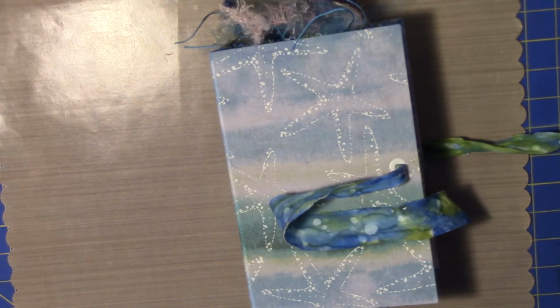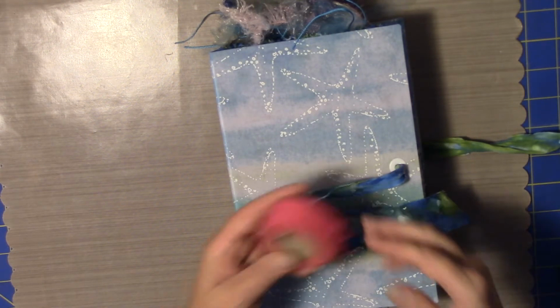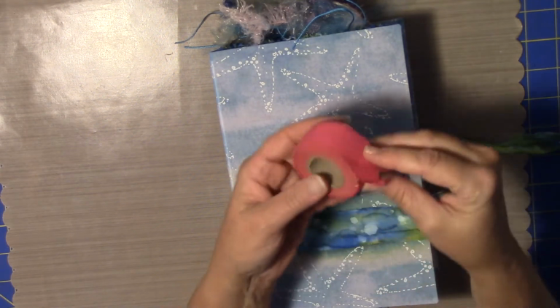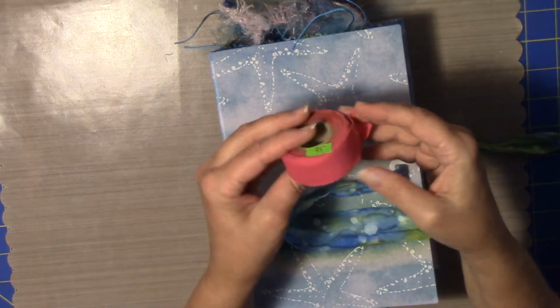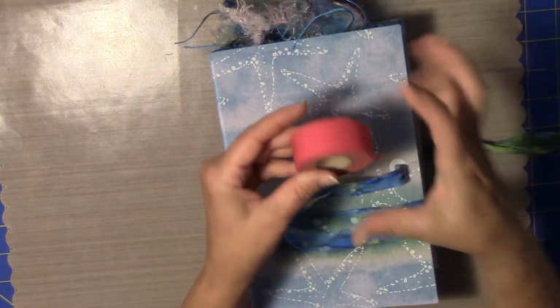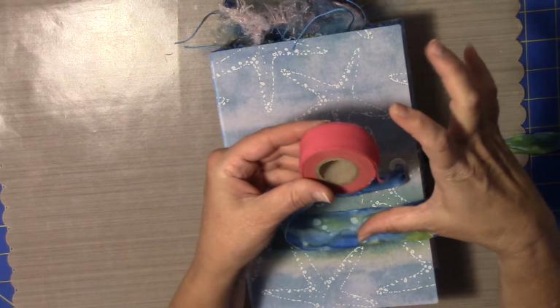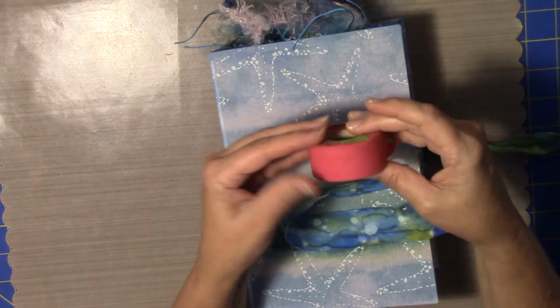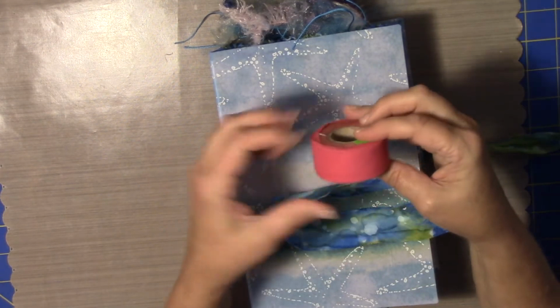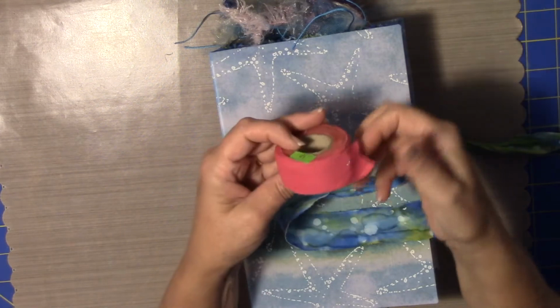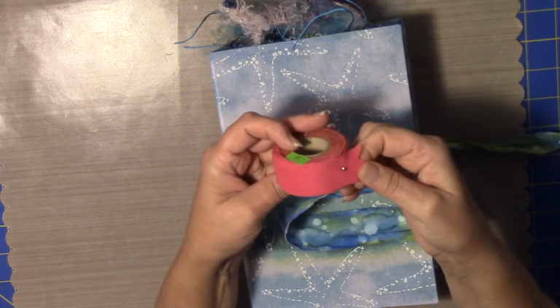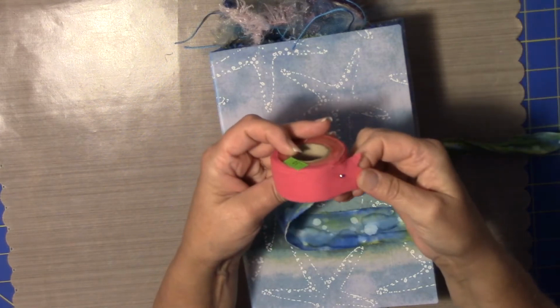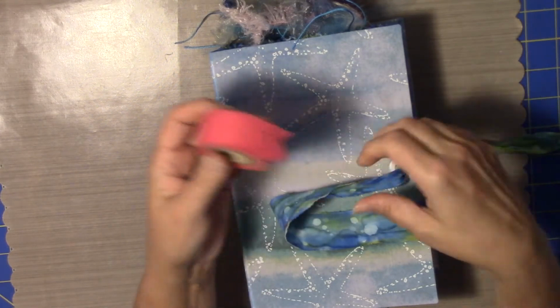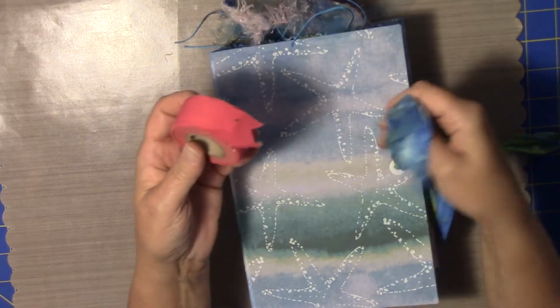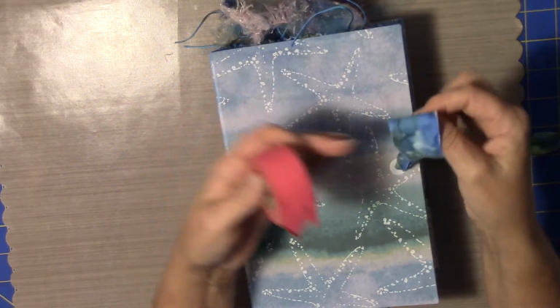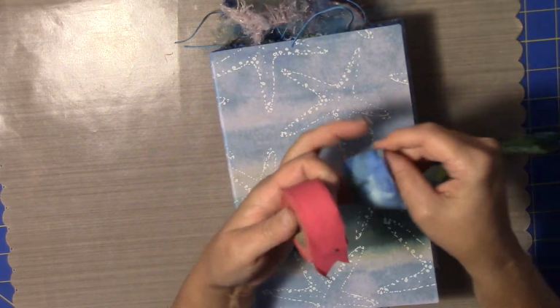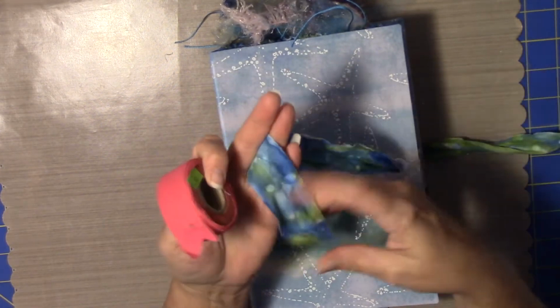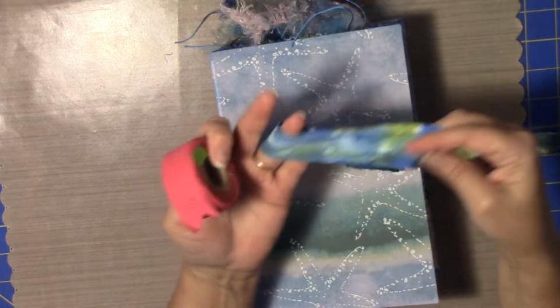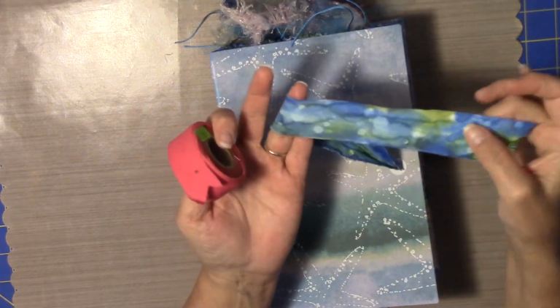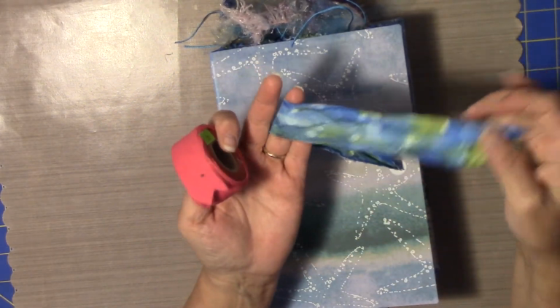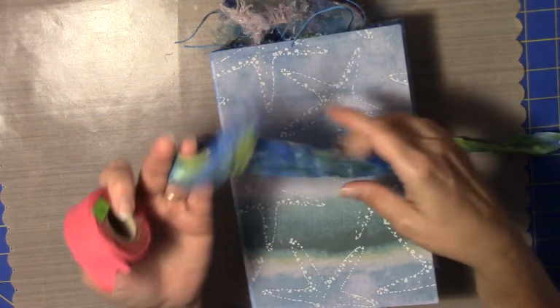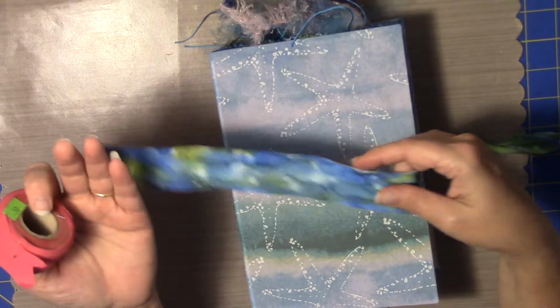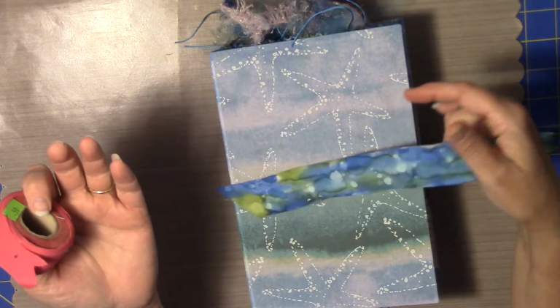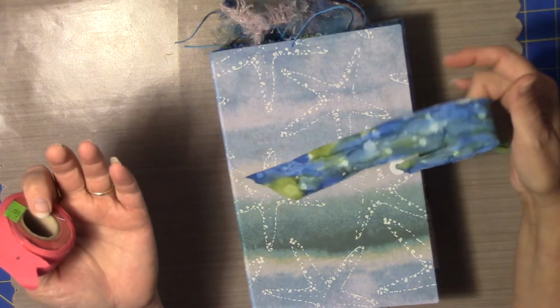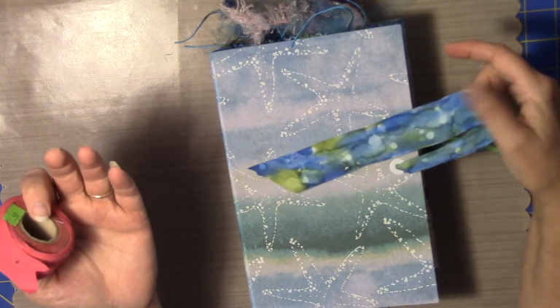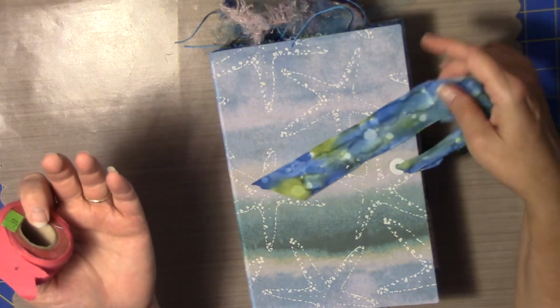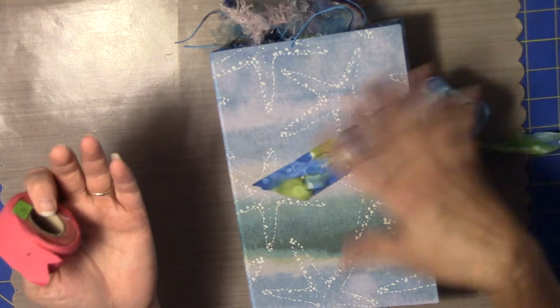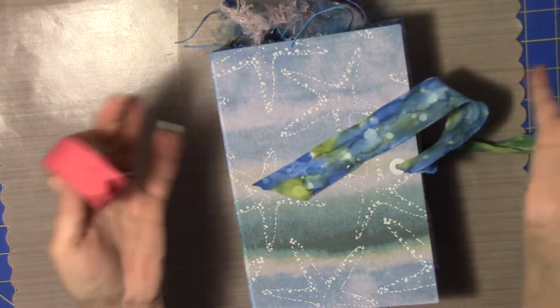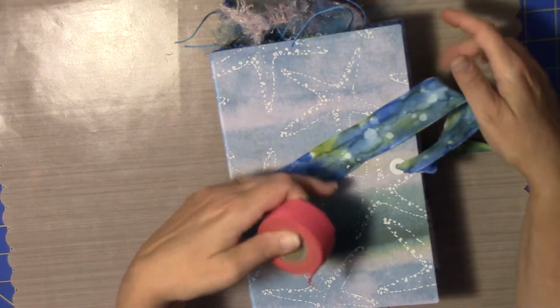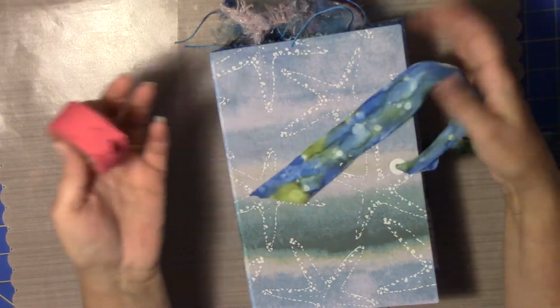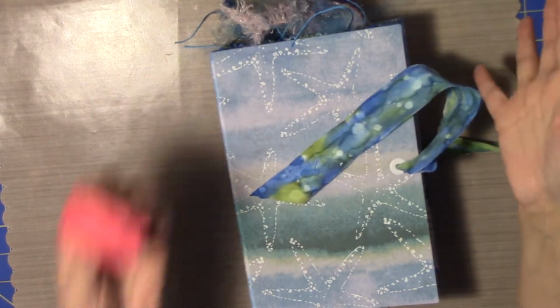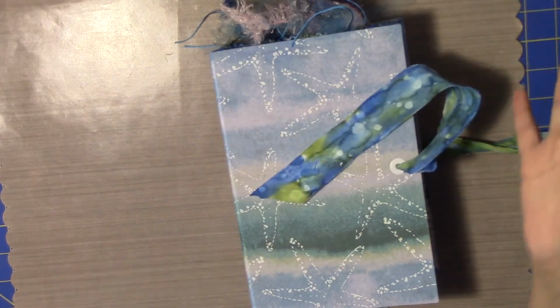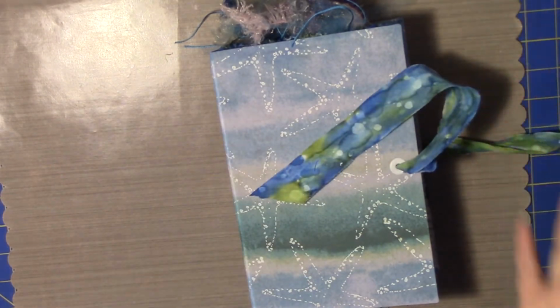It just starts out like this on a big roll. This is dark pink bias tape, but this was white, and they used alcohol inks and tried to create the feeling of water.